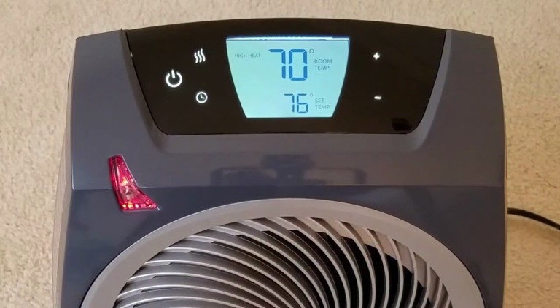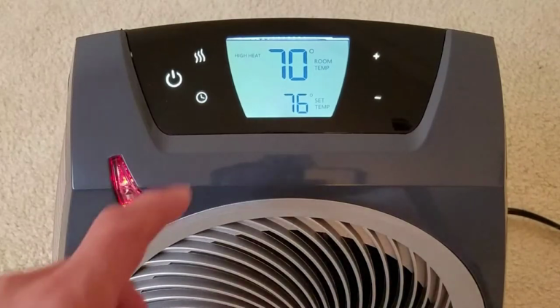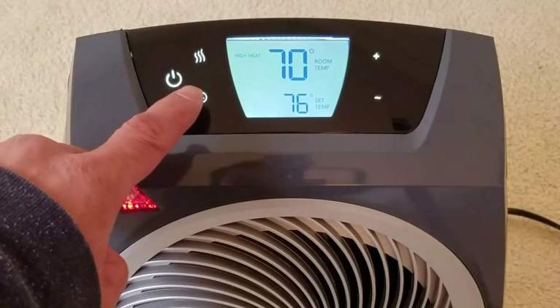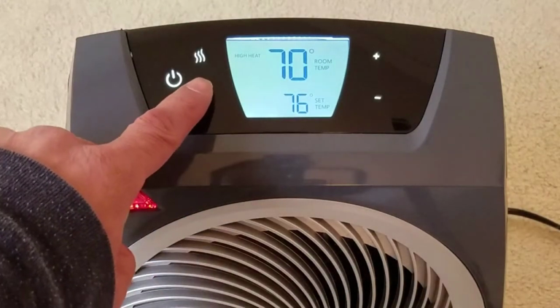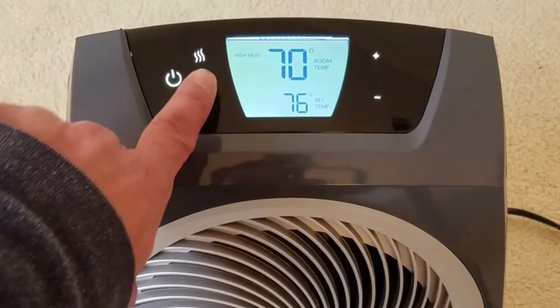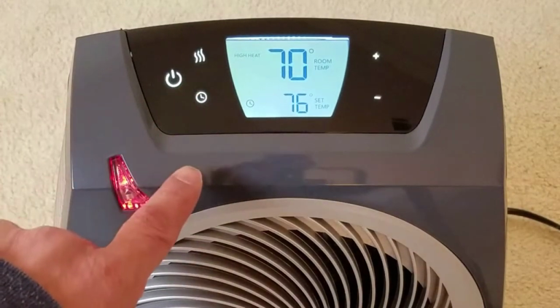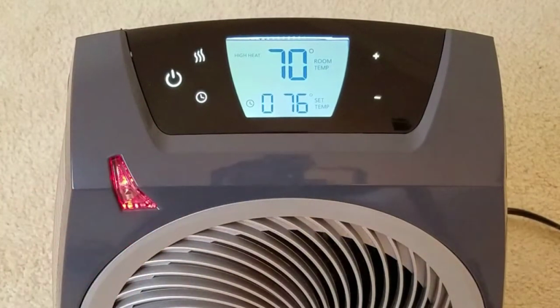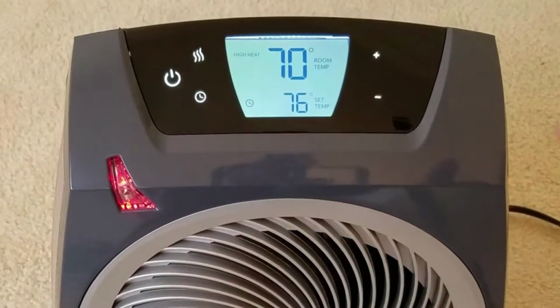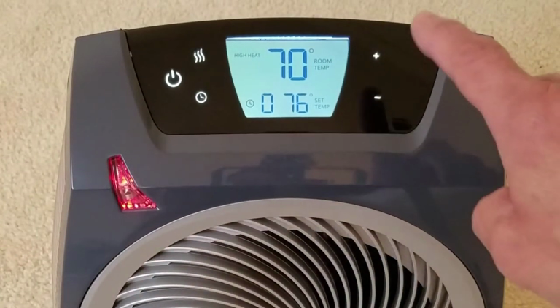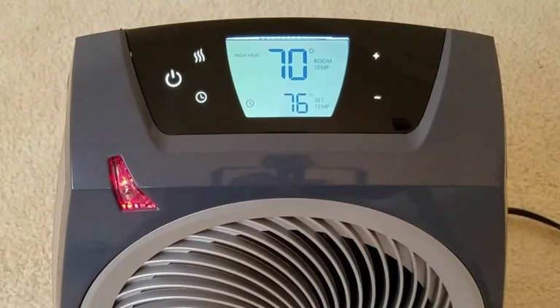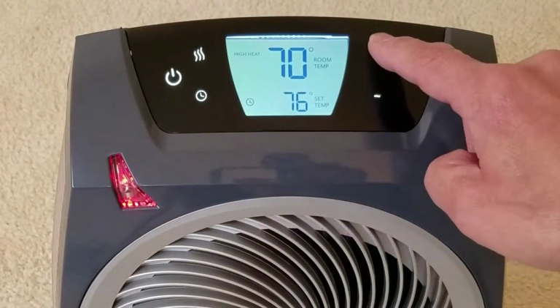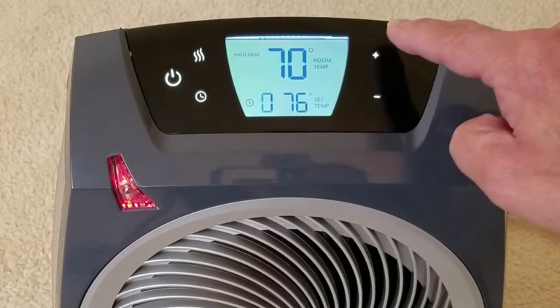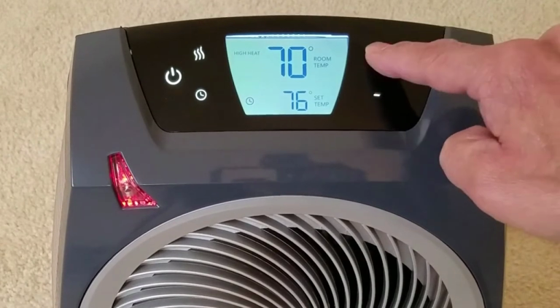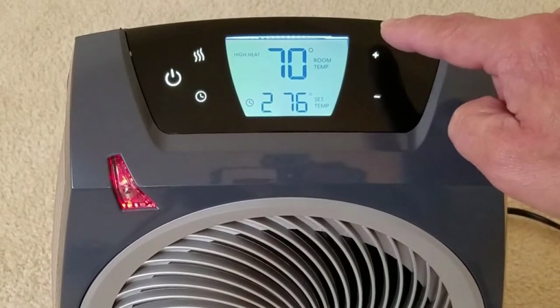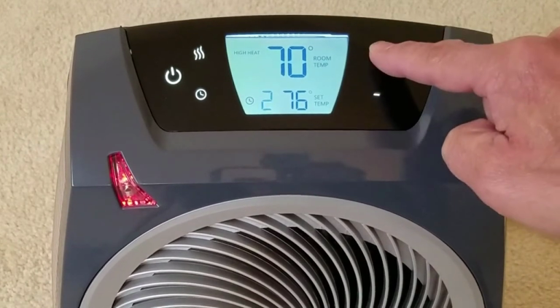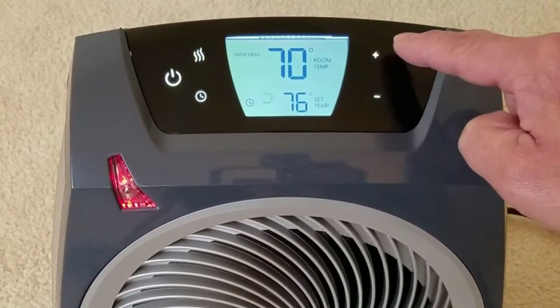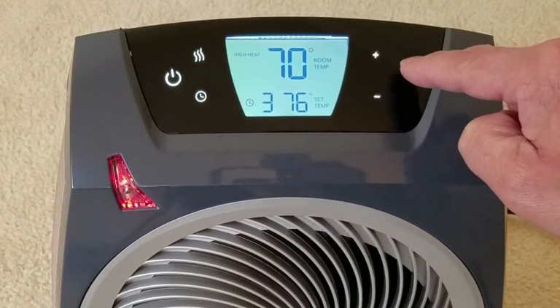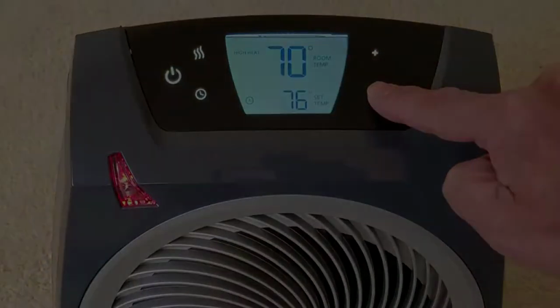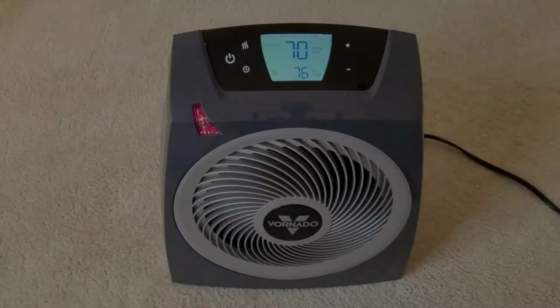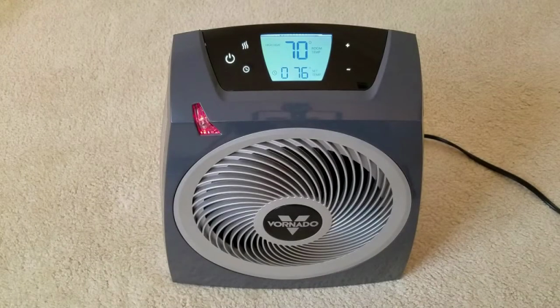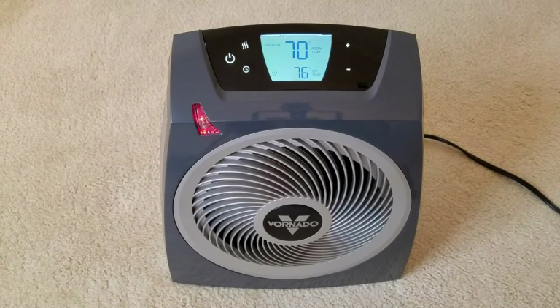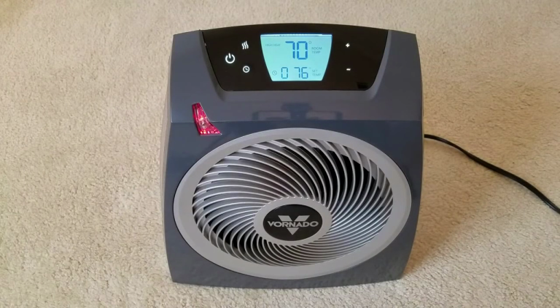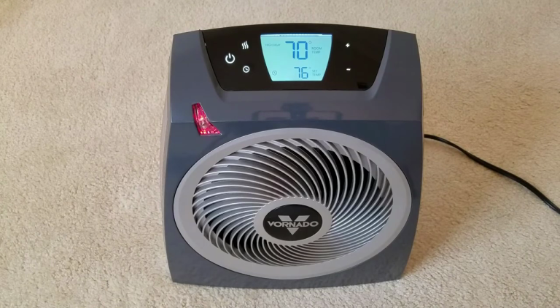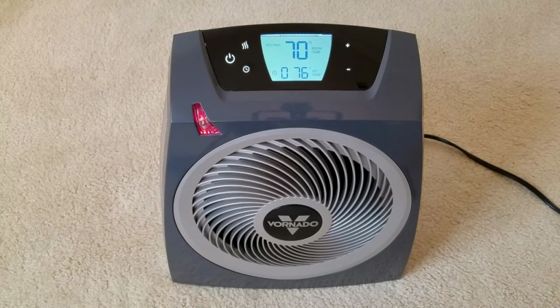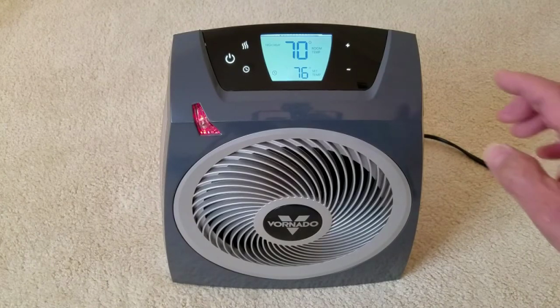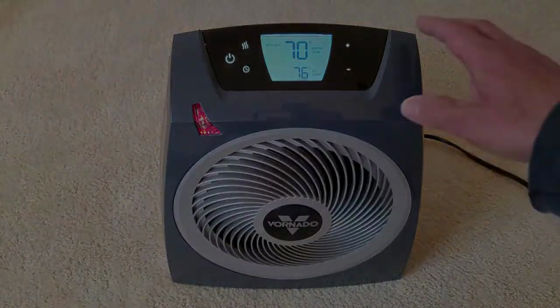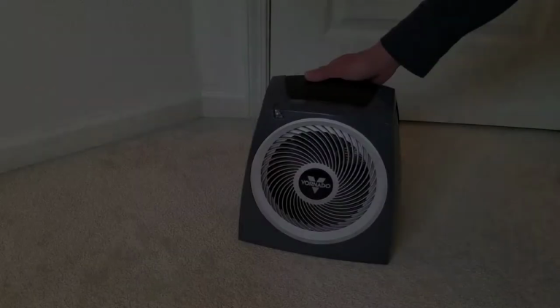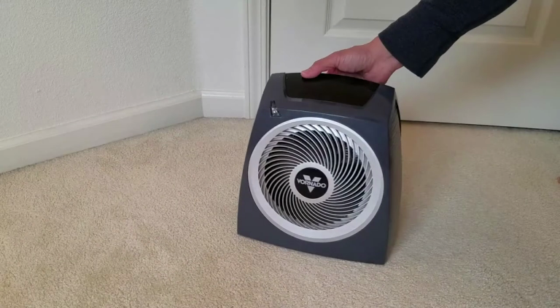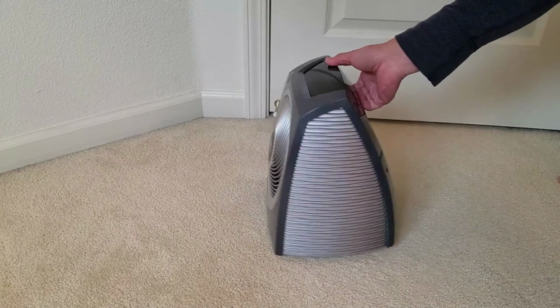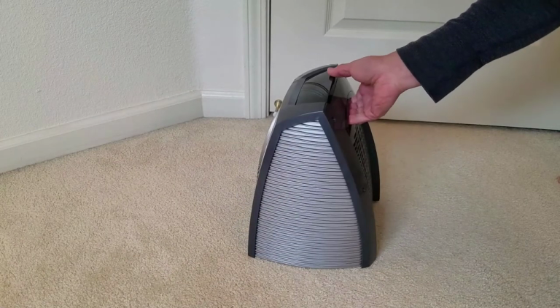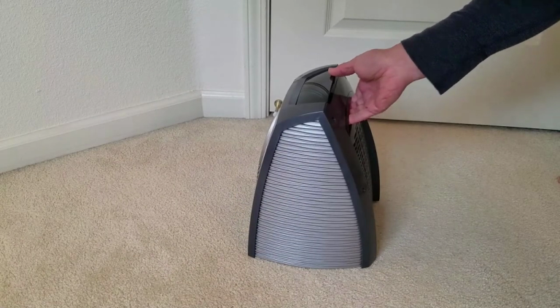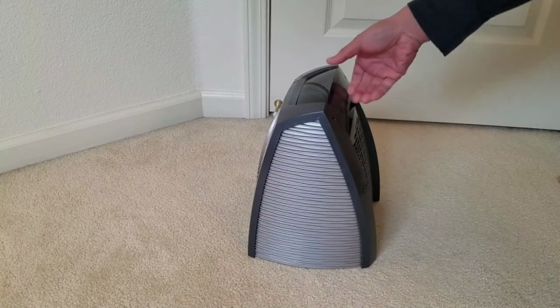The clock button will let you set the timer. Push it and then you can use the plus or minus buttons to add or reduce the hours that you want. As you can see, the unit is stylish with the black and gray. It's very light and easy to move around with the carry handle.